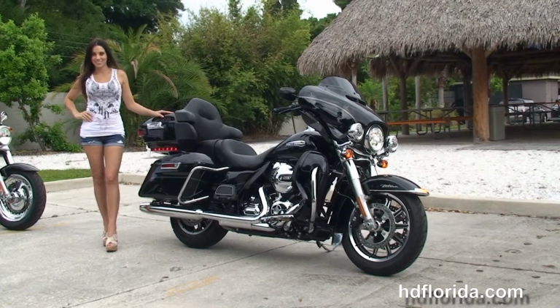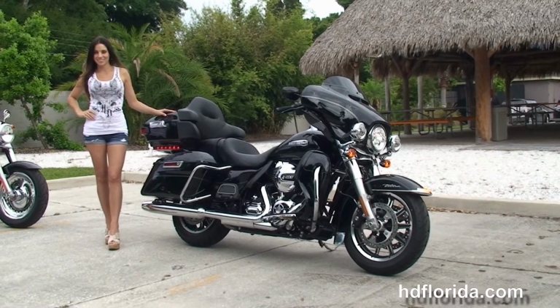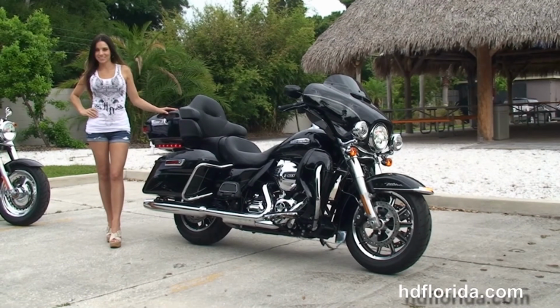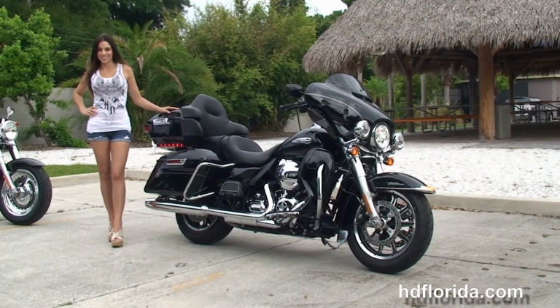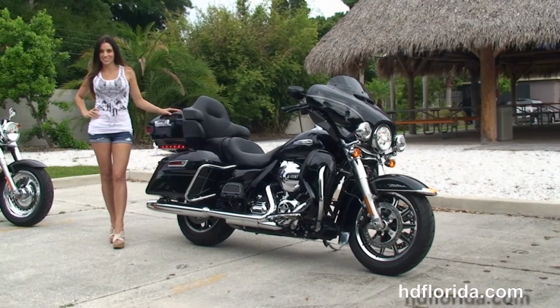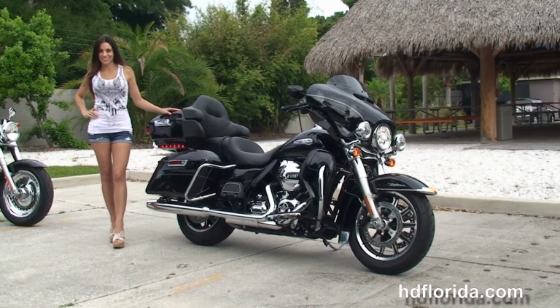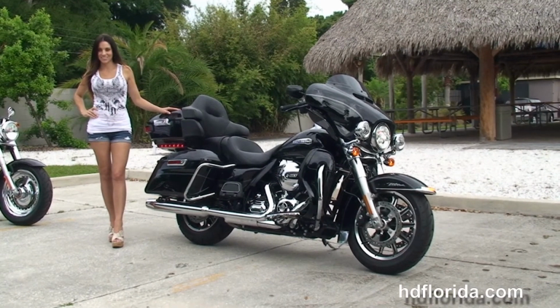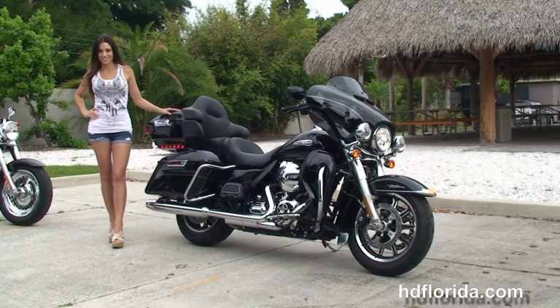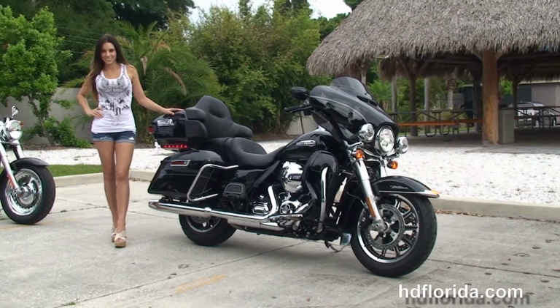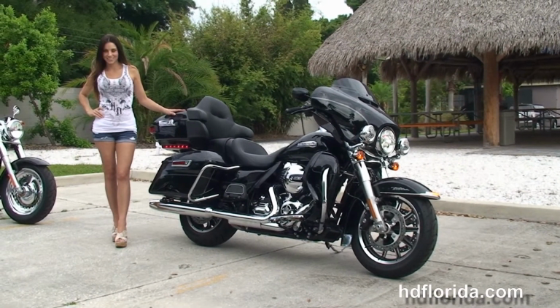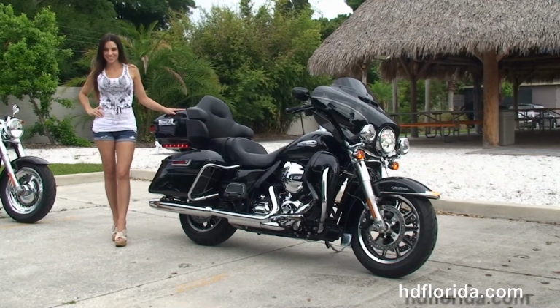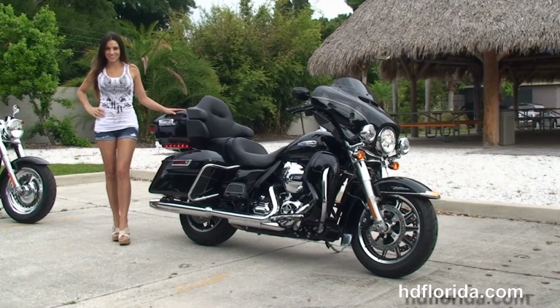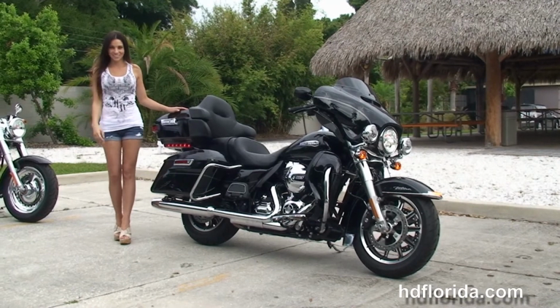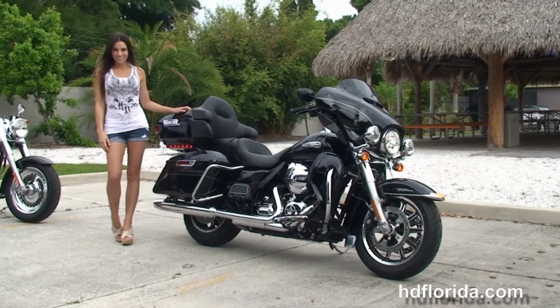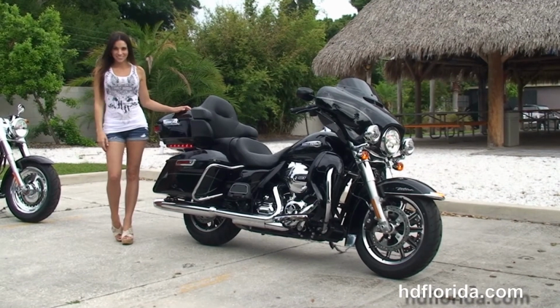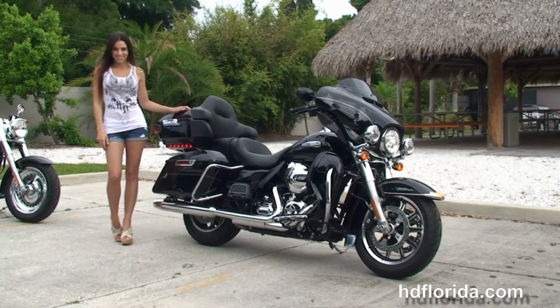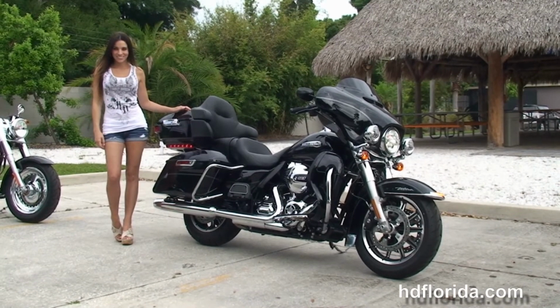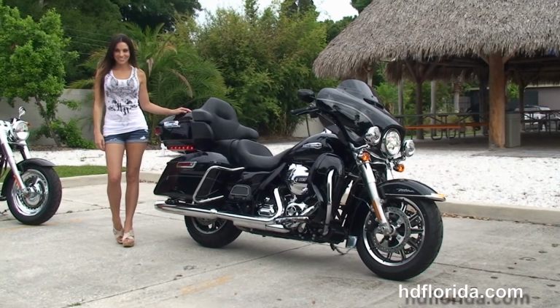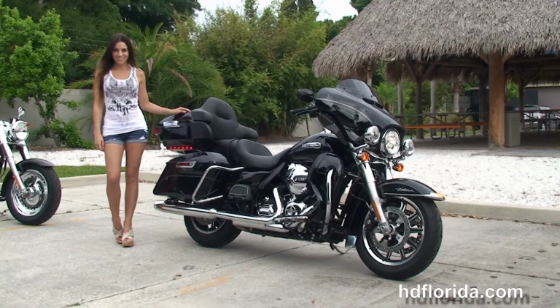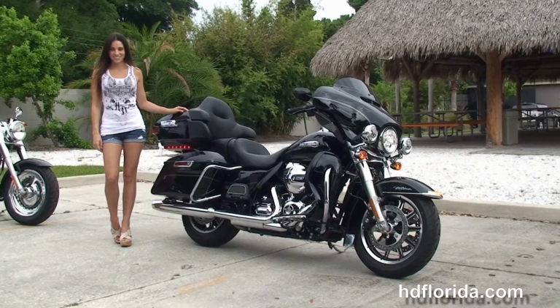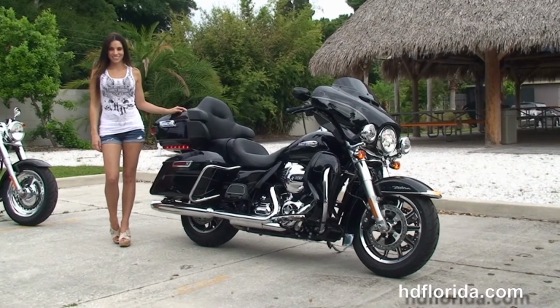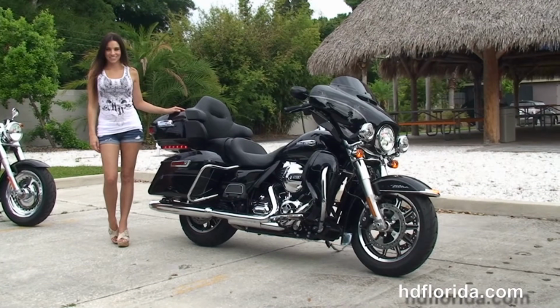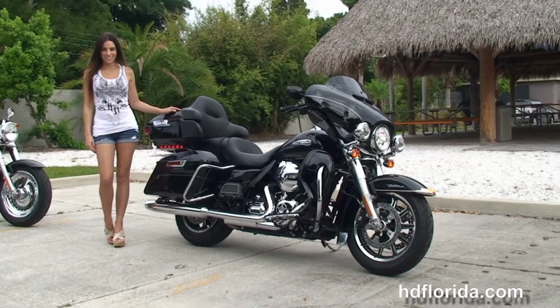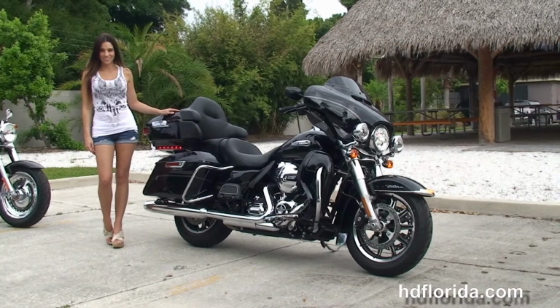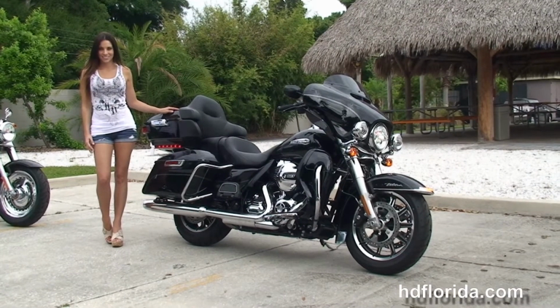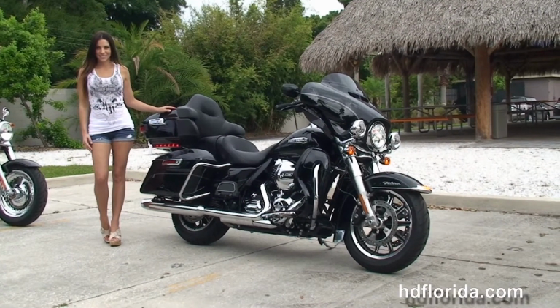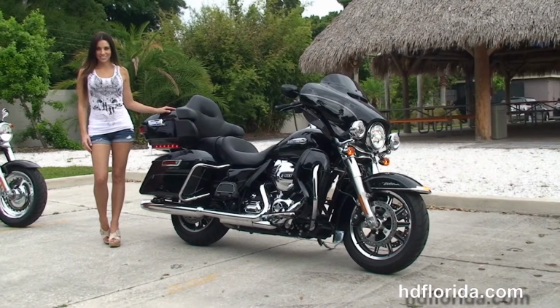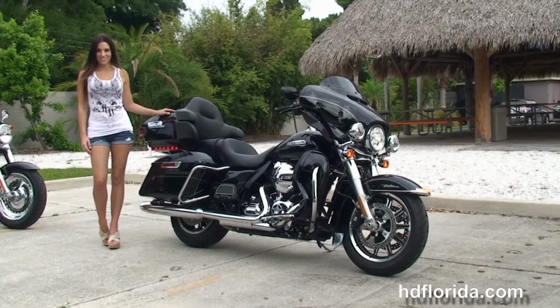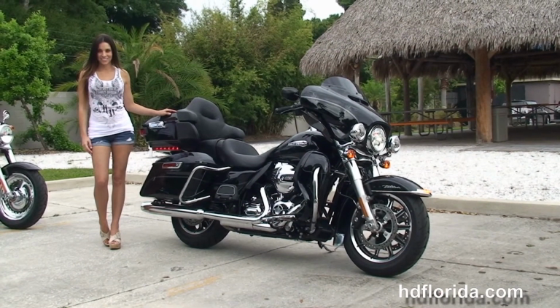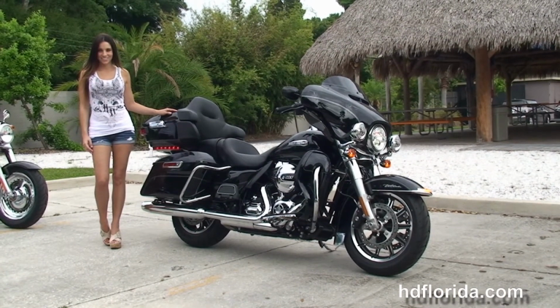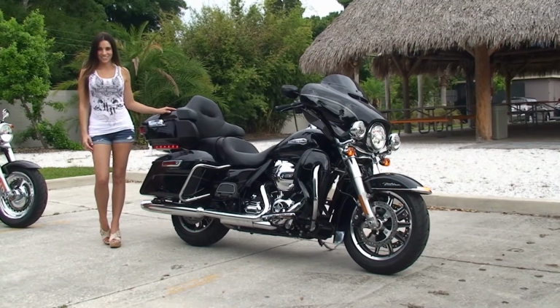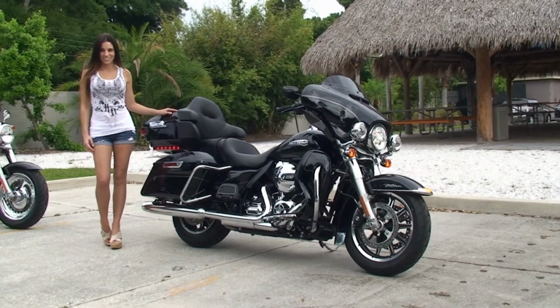We have over 1,200 new and previously enjoyed motorcycles for you to choose from. For more information on this Ultra, click the link below and review the rest of our astounding inventory. Visit us at TampaHarley.com — we're always open 24-7, and remember to have one rockin', smokin', thrill-filled Harley day!